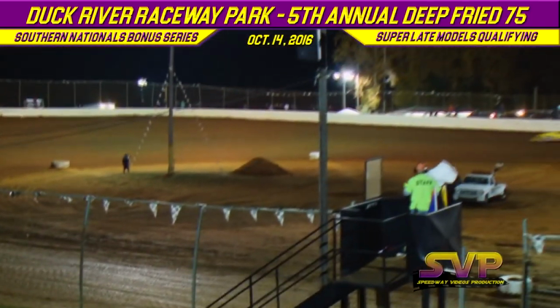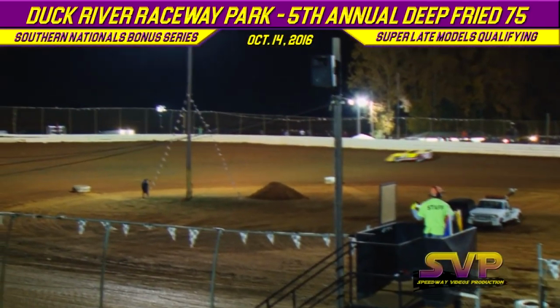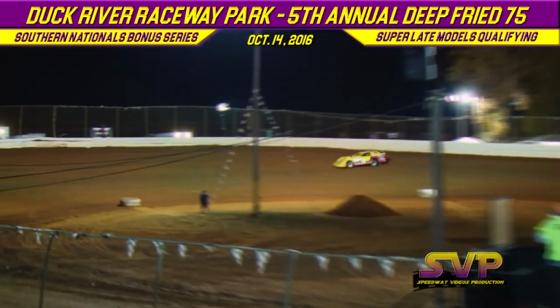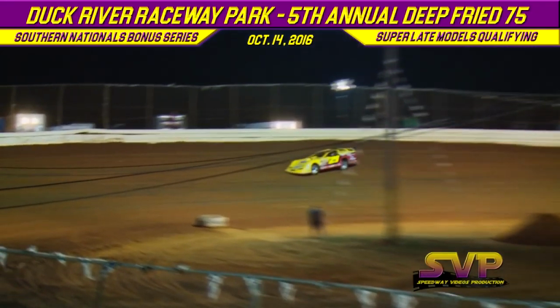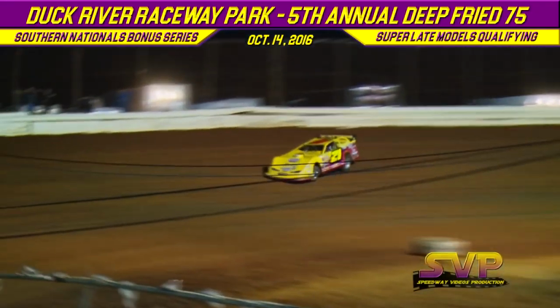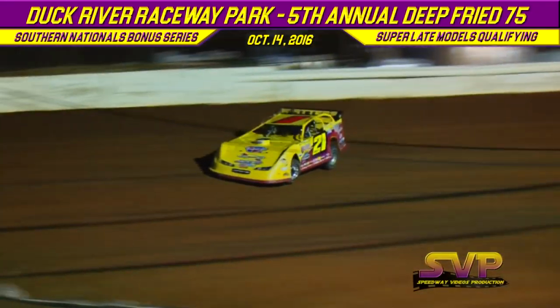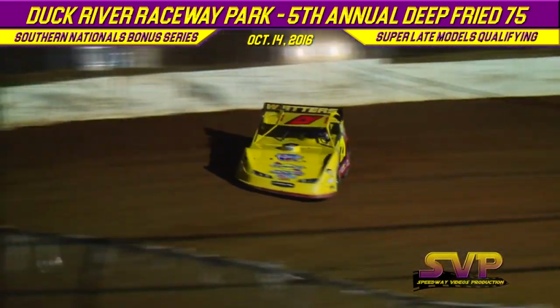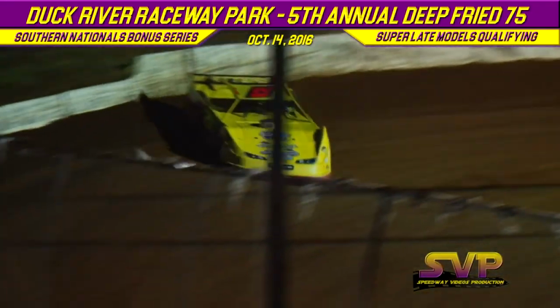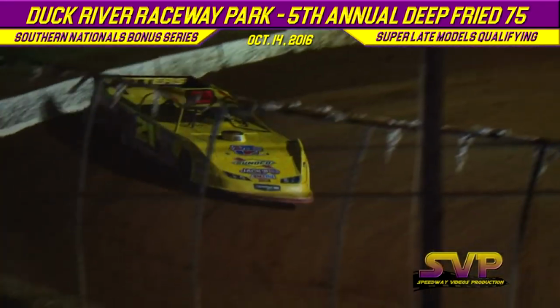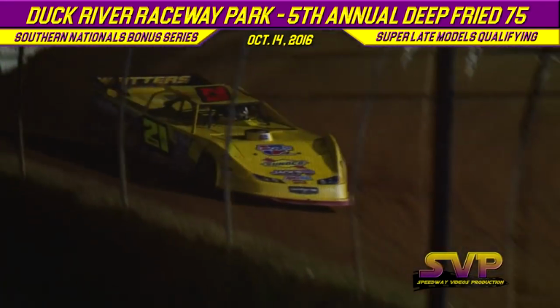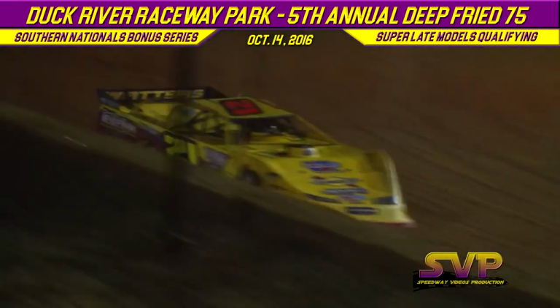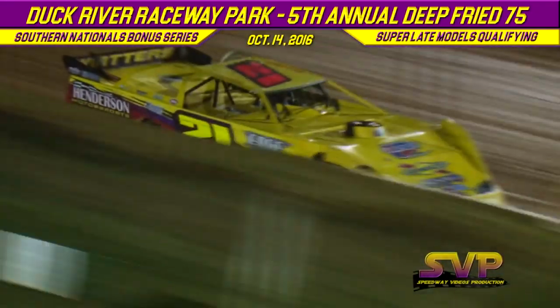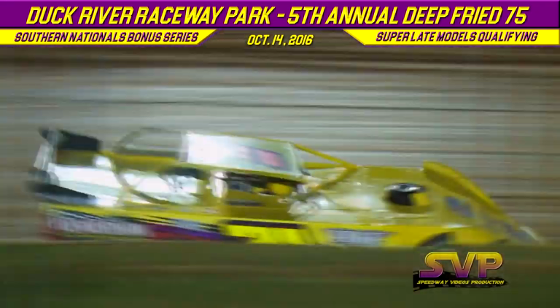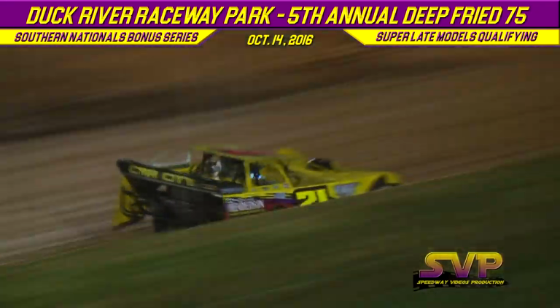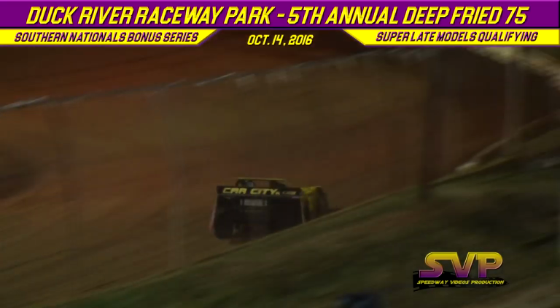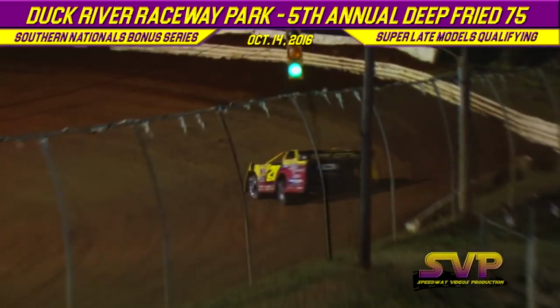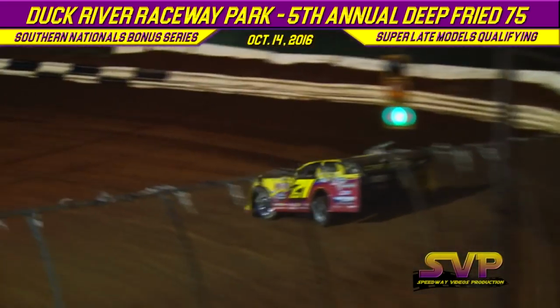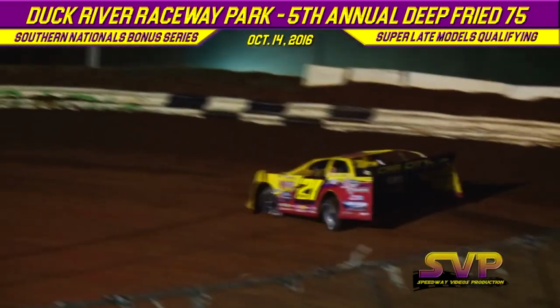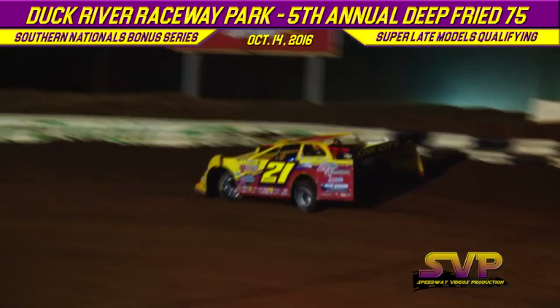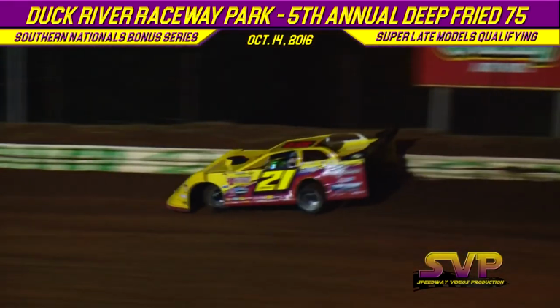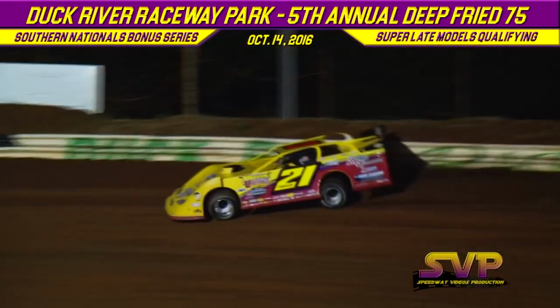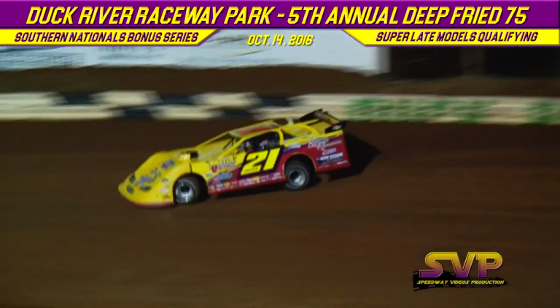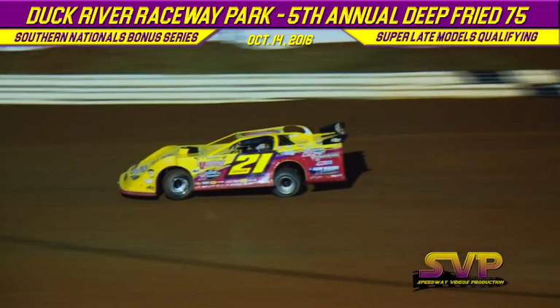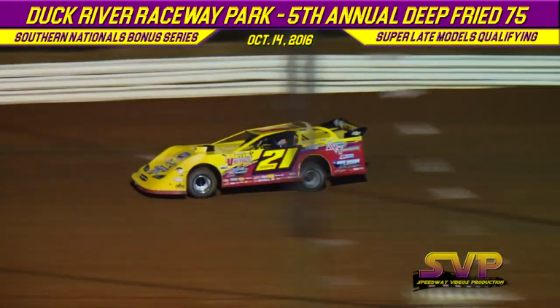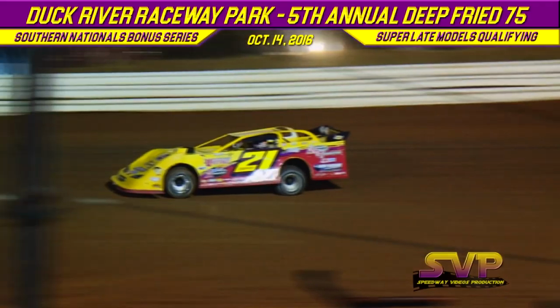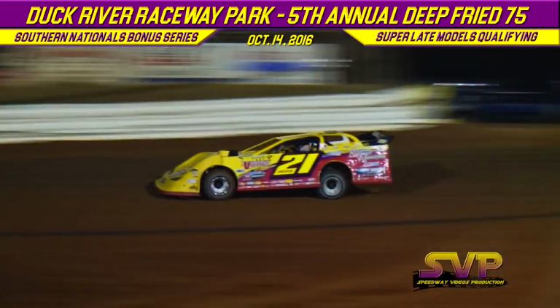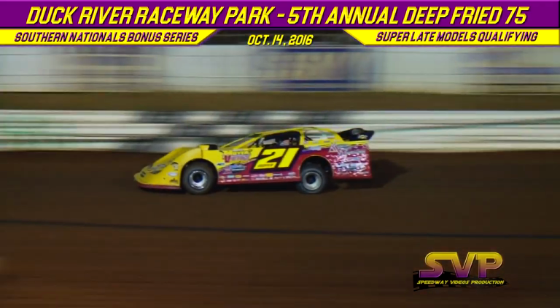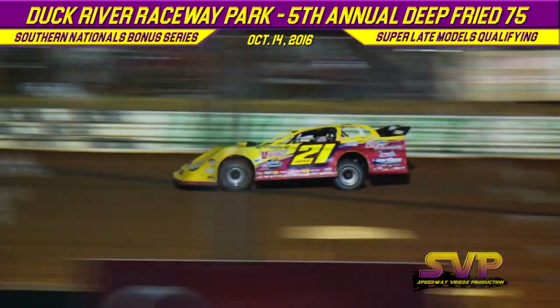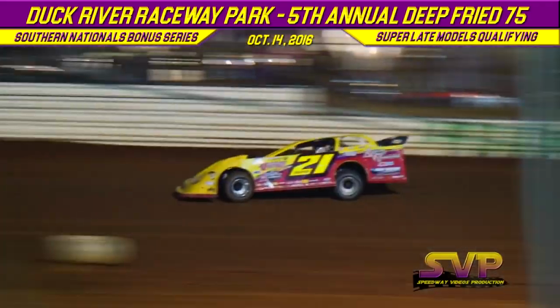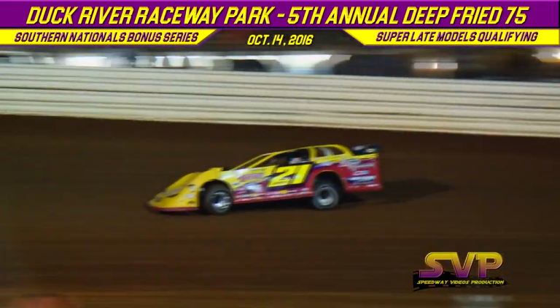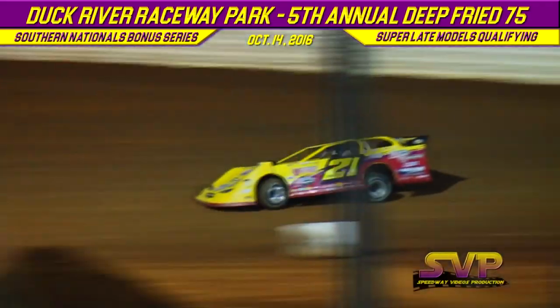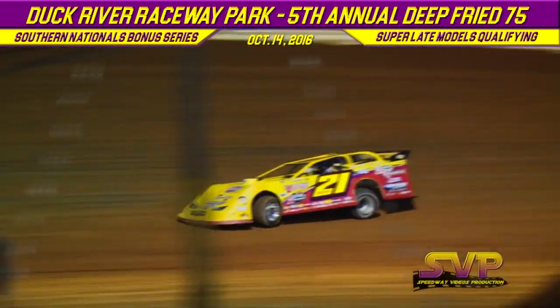First lap time for Brent Larson: 13.200. First lap time for Billy Moyer Sr., Mr. Smooth: 12.857. Lap number two for Brent Larson: 12.985.